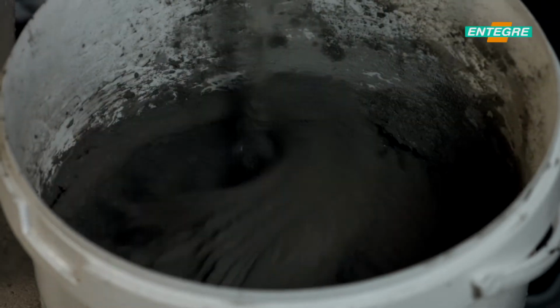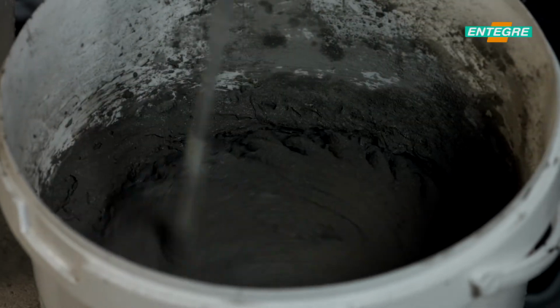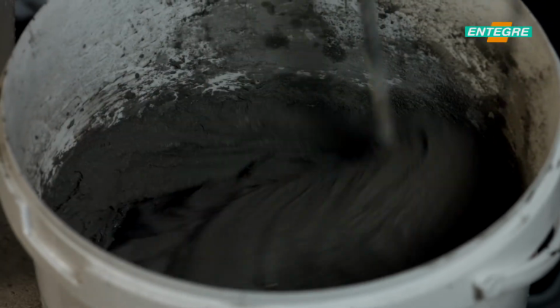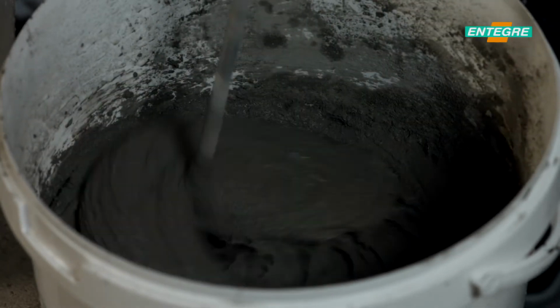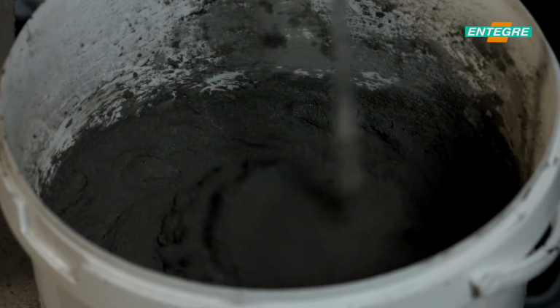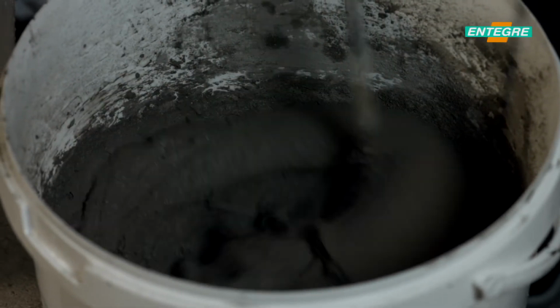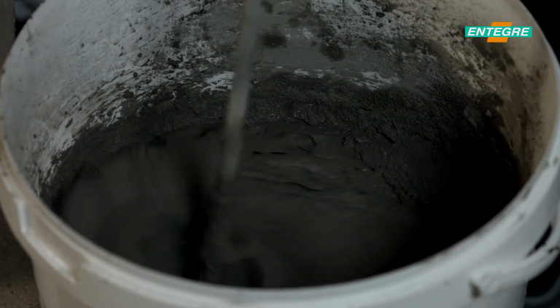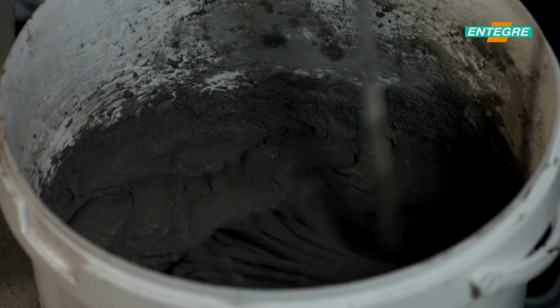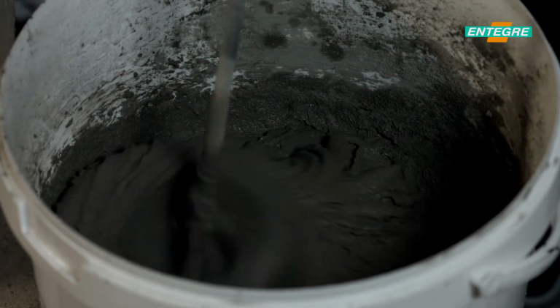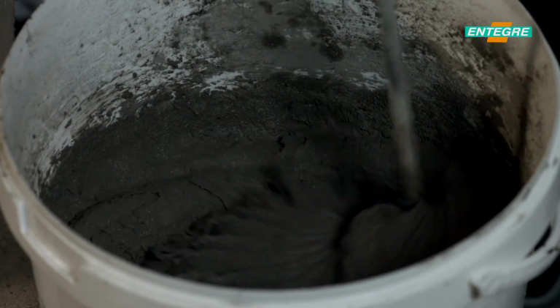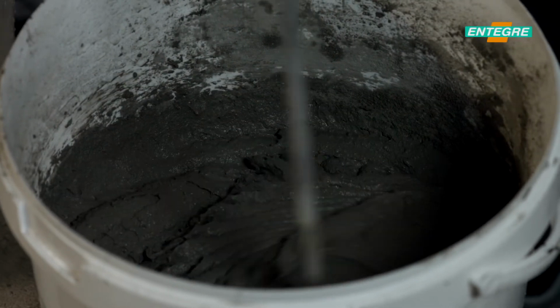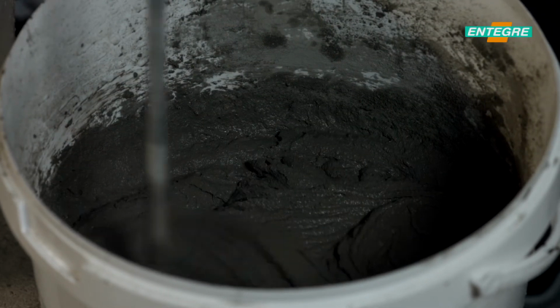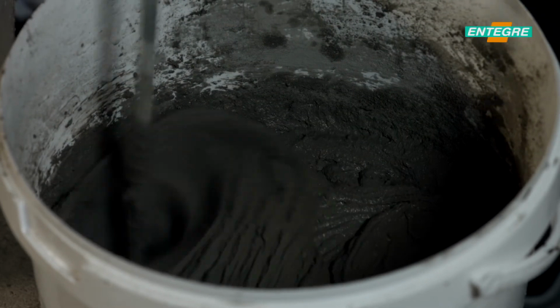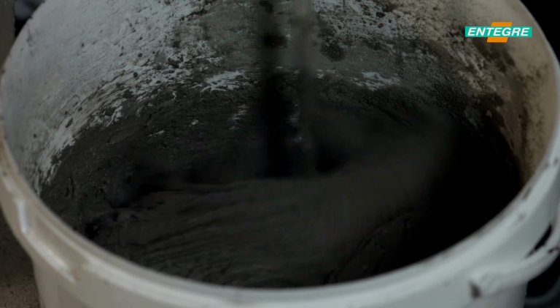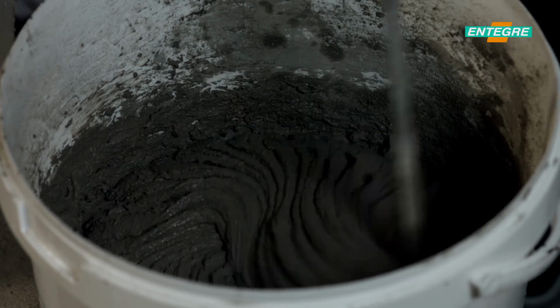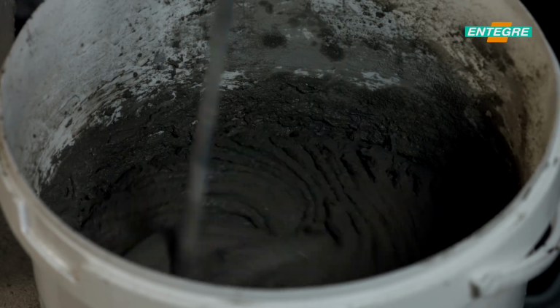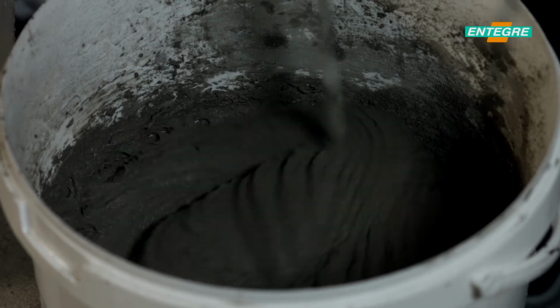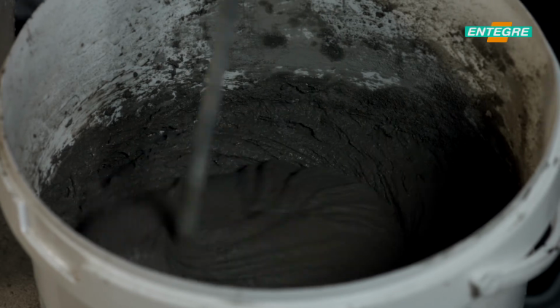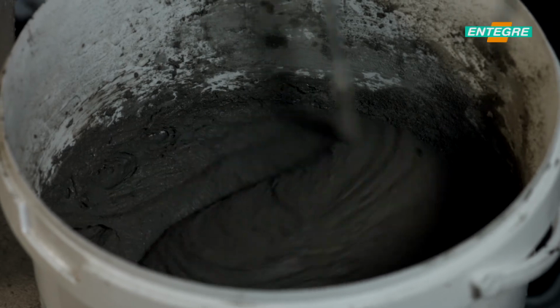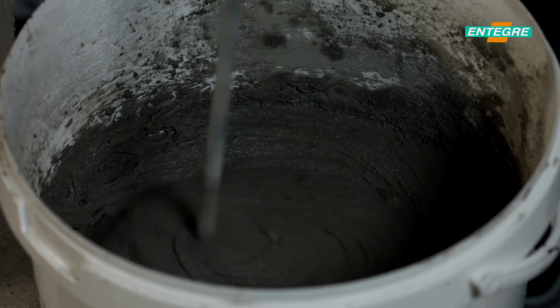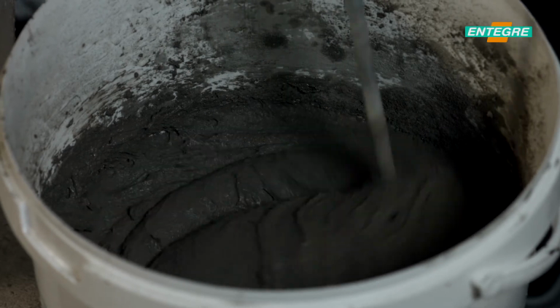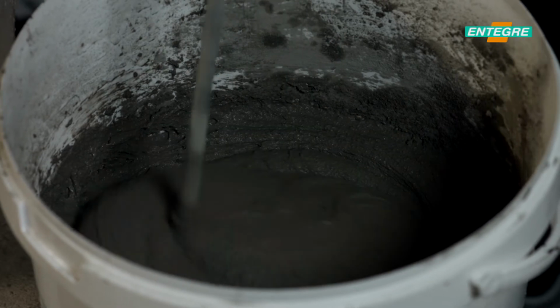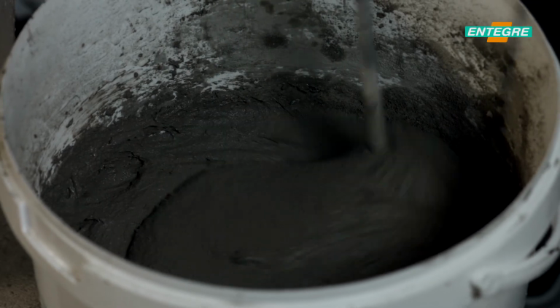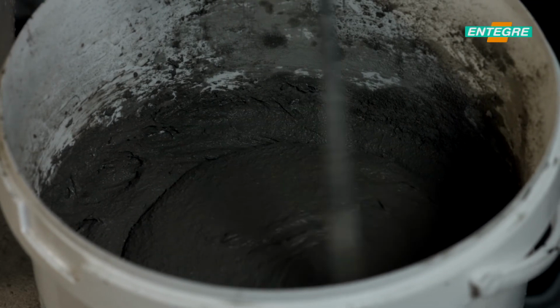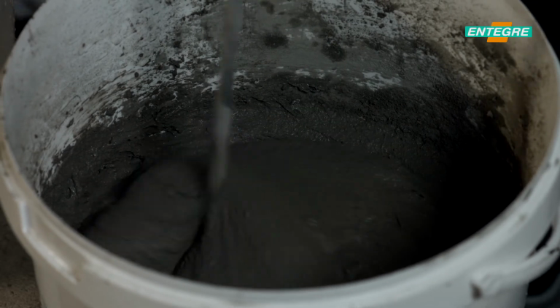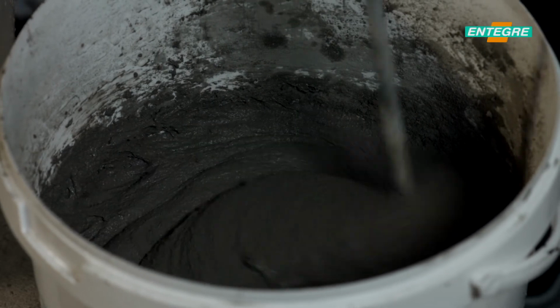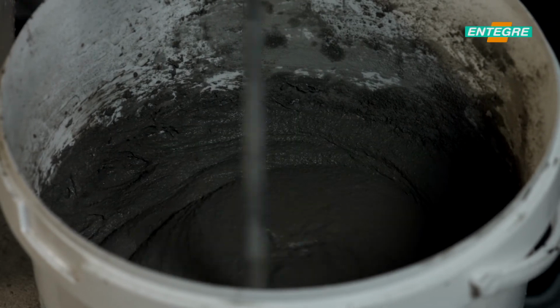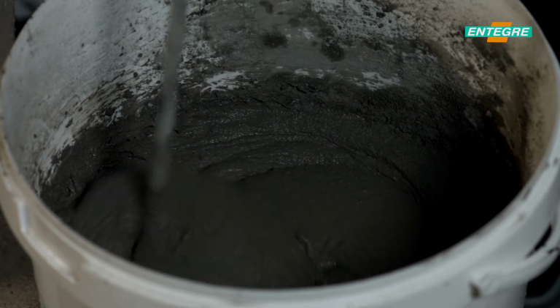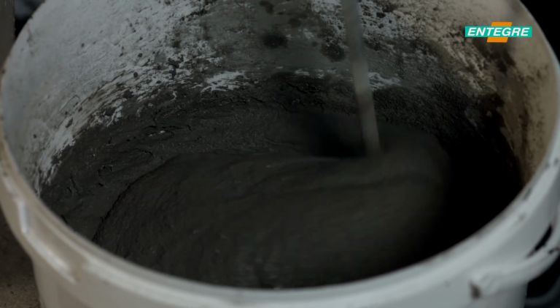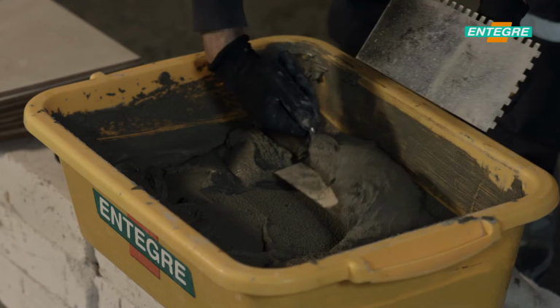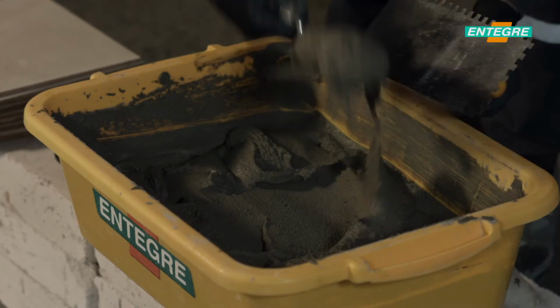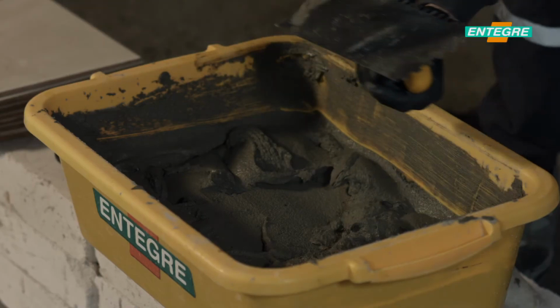Repair of the cracks and holes should be performed prior to the application by appropriate Integra repair mortars. The surface should be wetted if necessary.